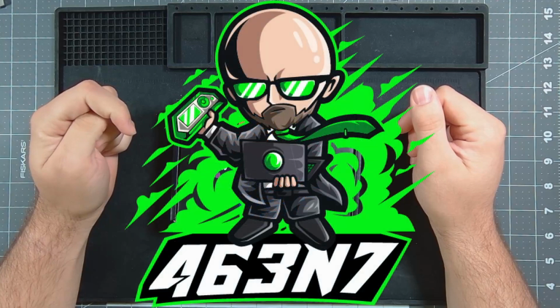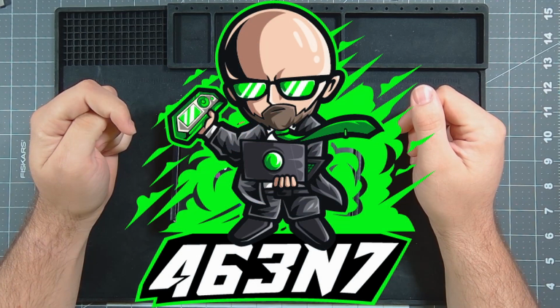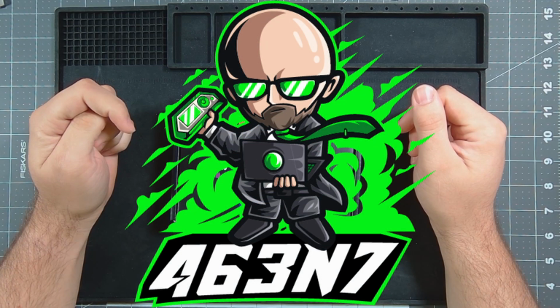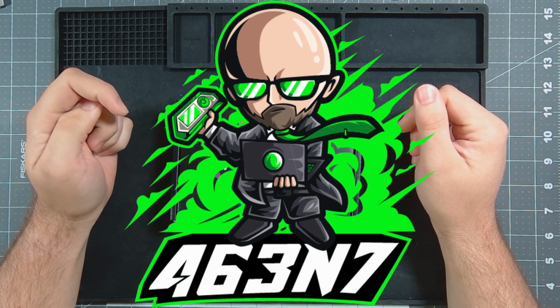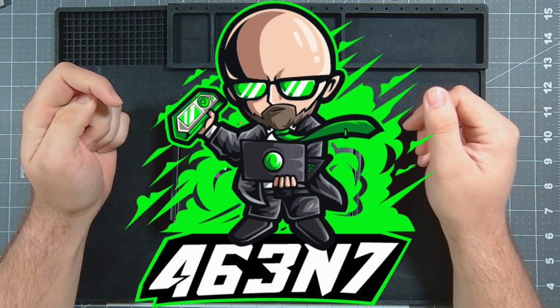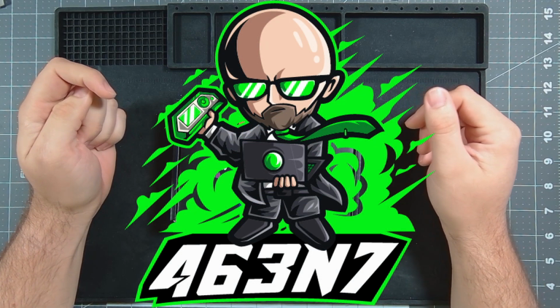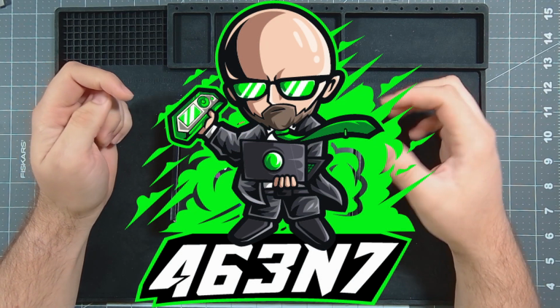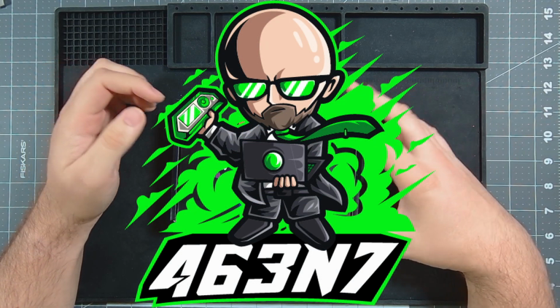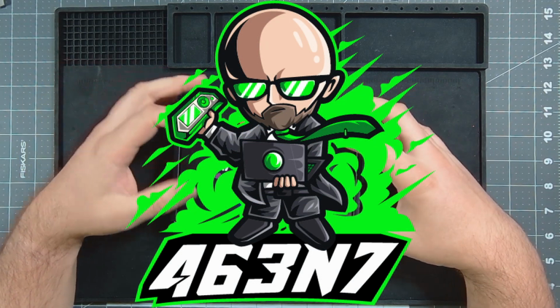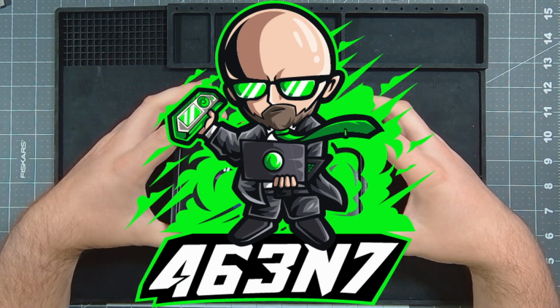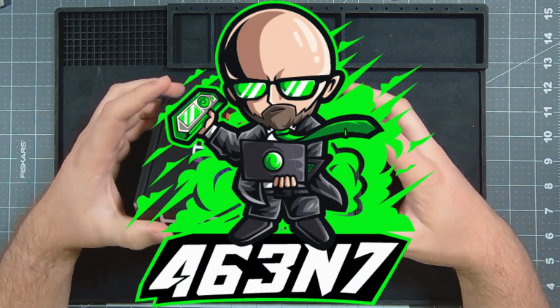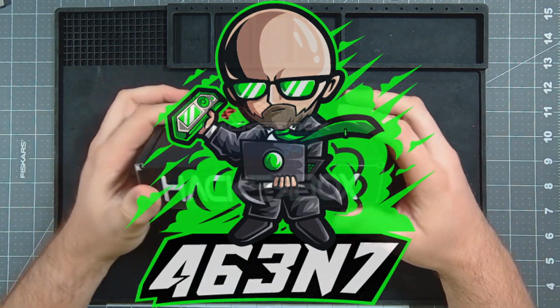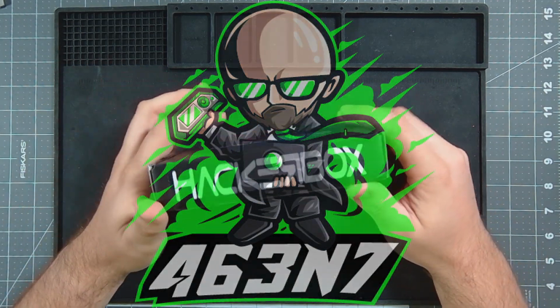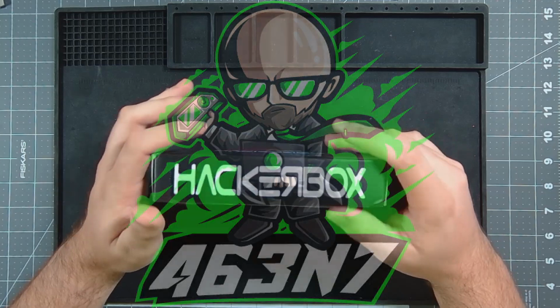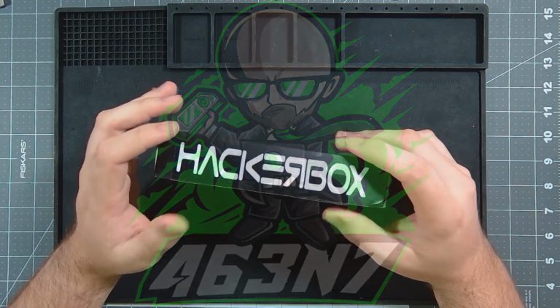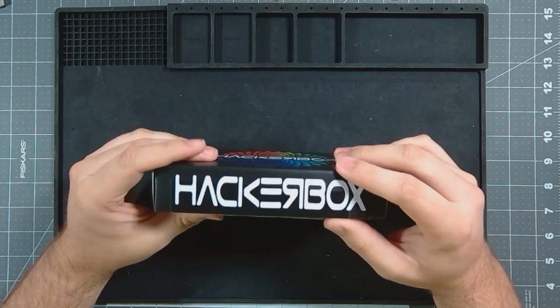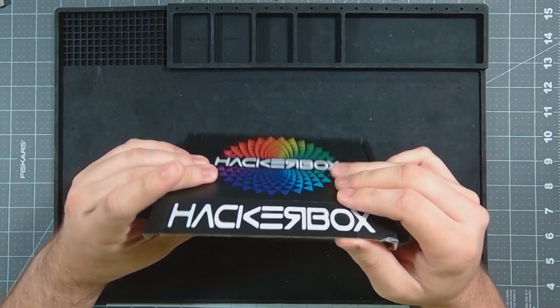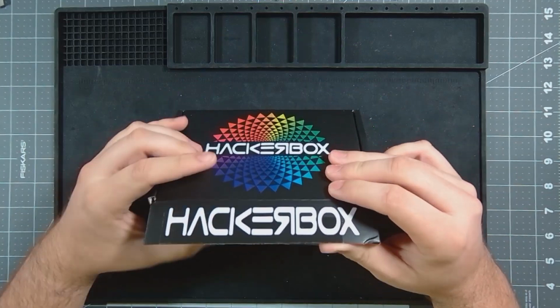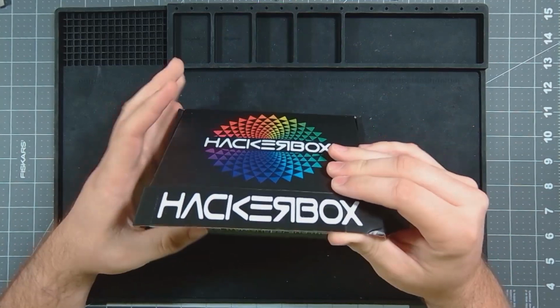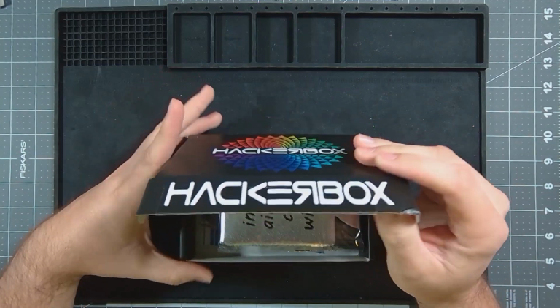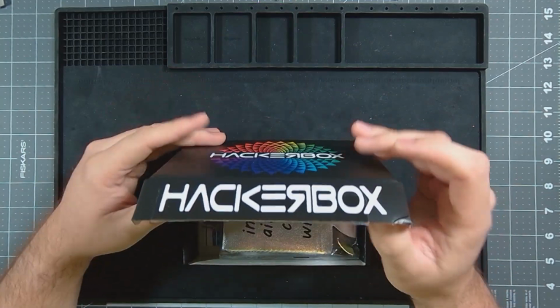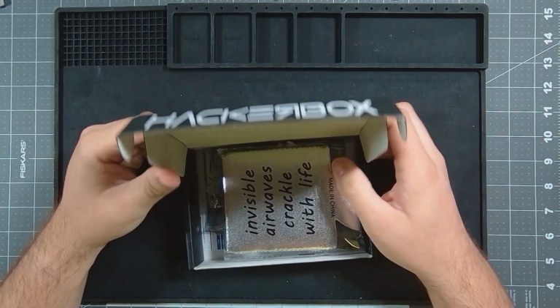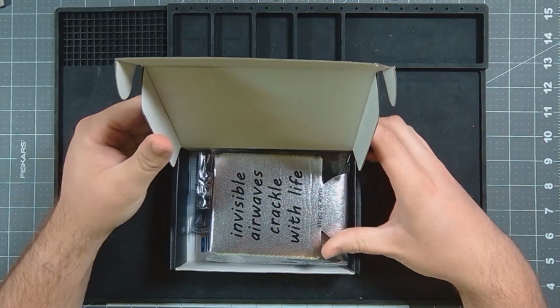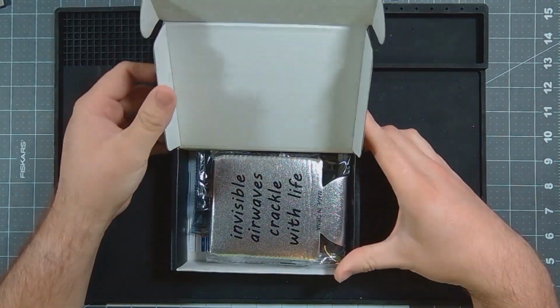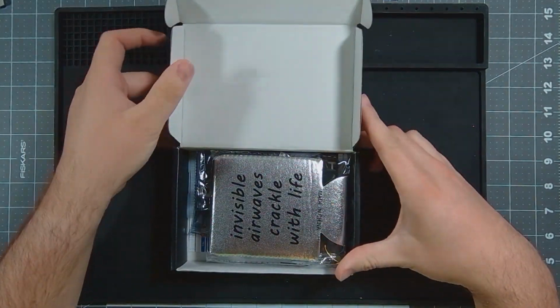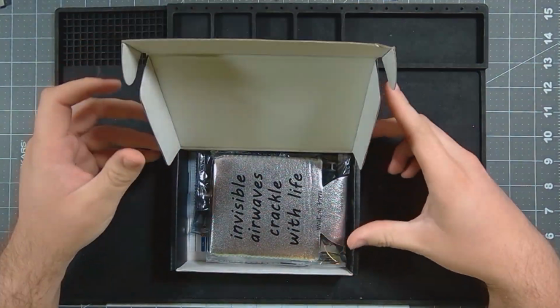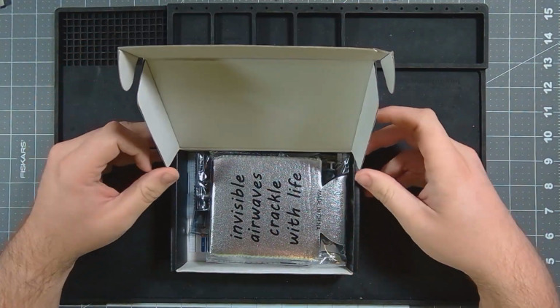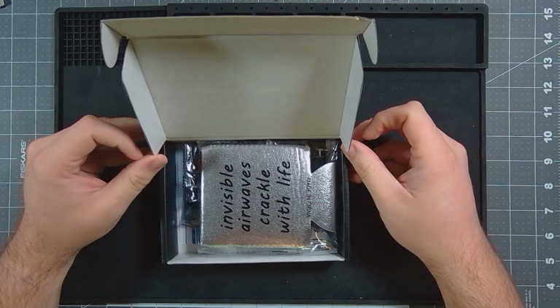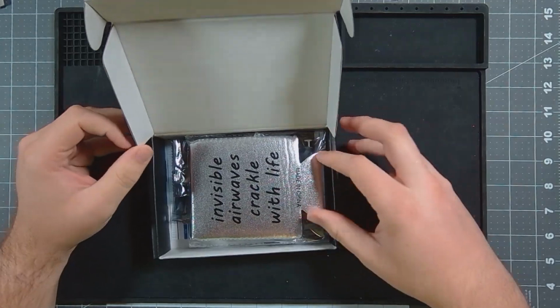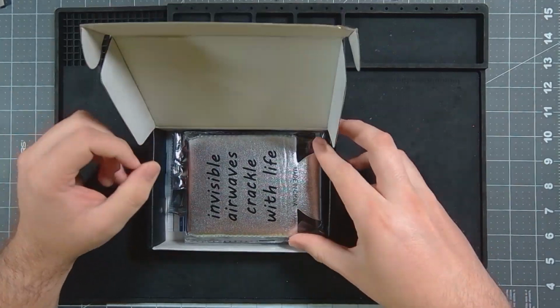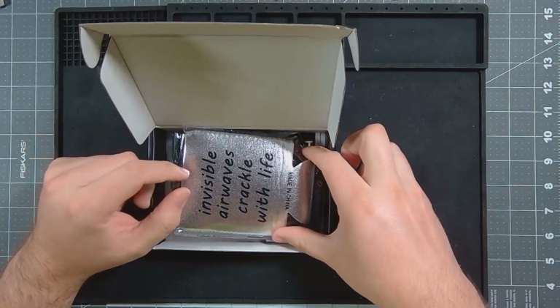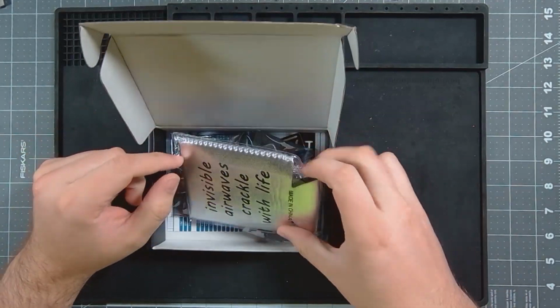Hey guys, Agent here. Welcome back to the channel. I have received the newest Hacker Box, so let's get right into it and take a look at what we got.